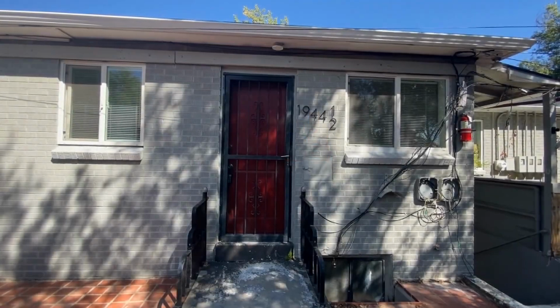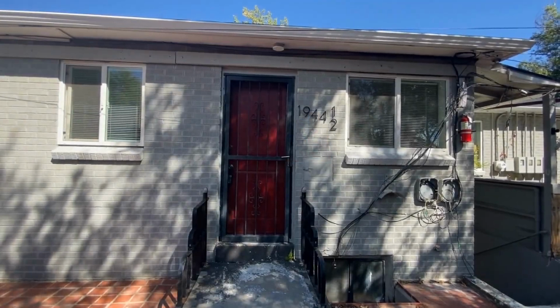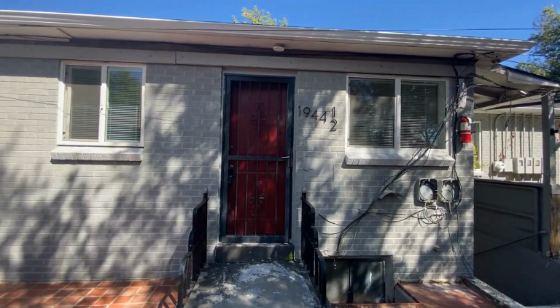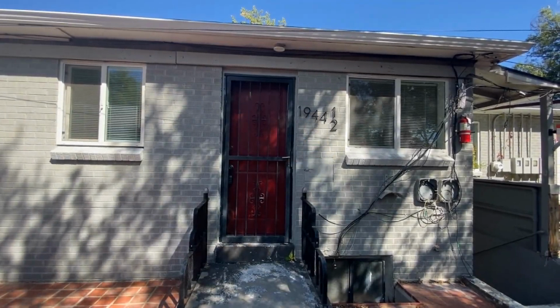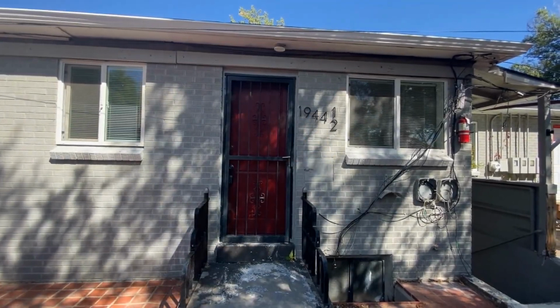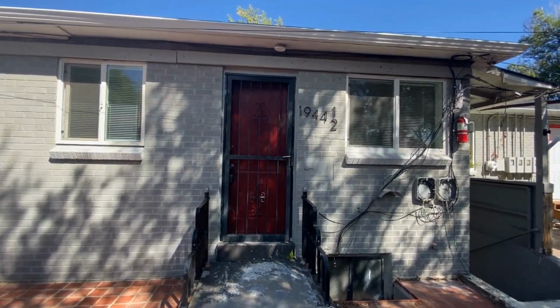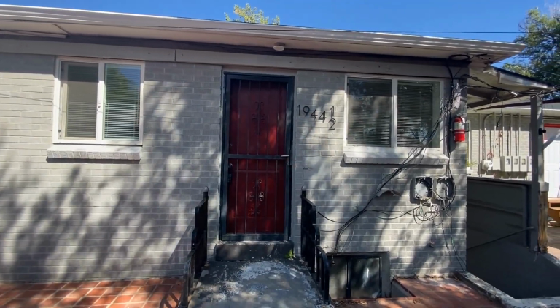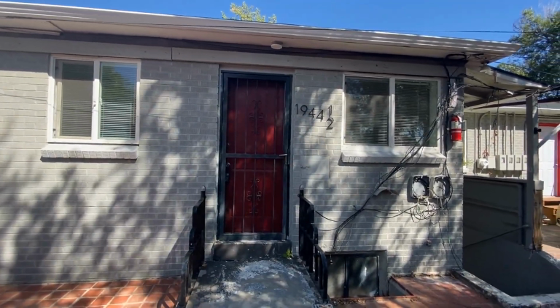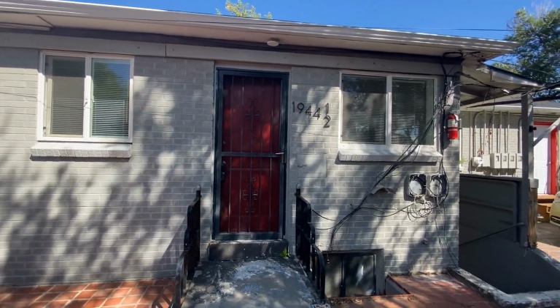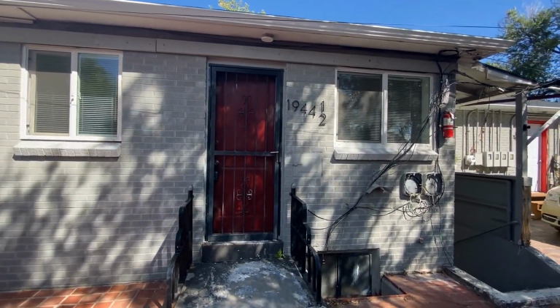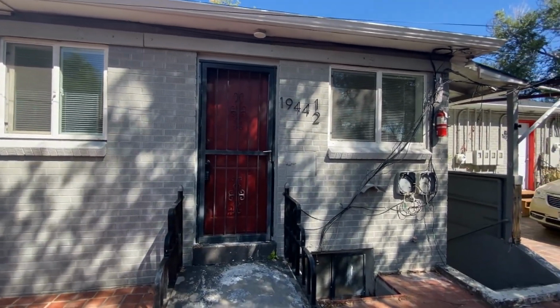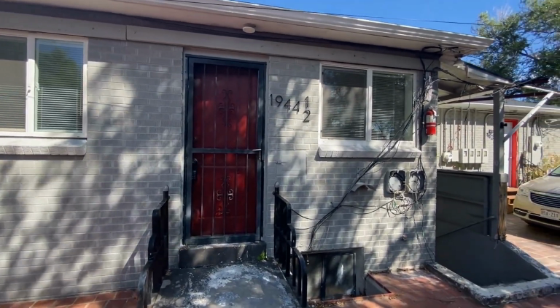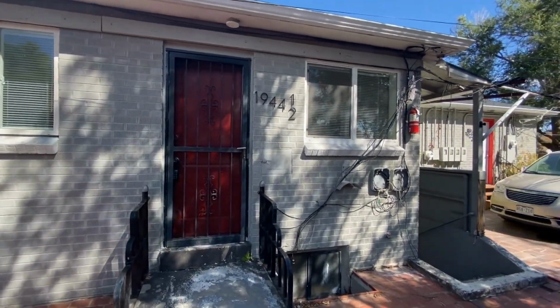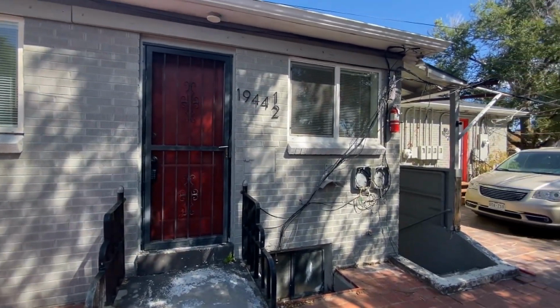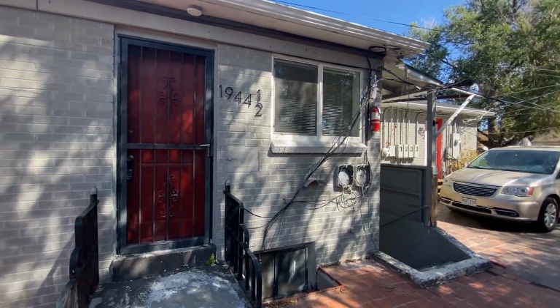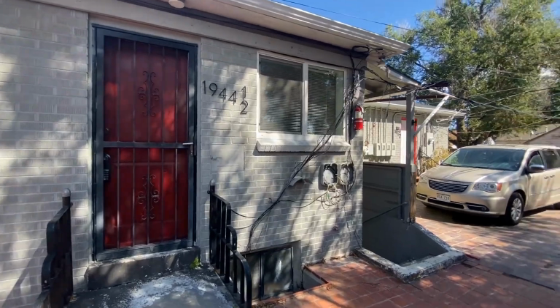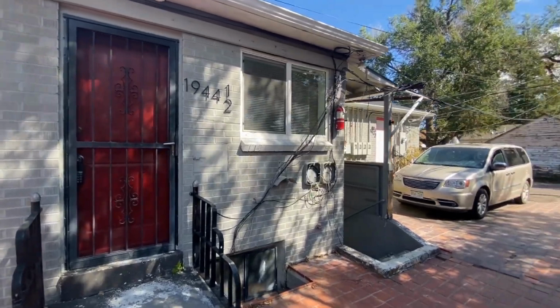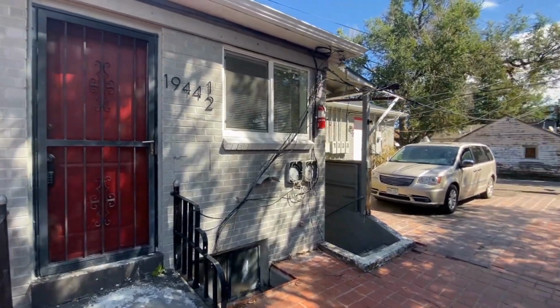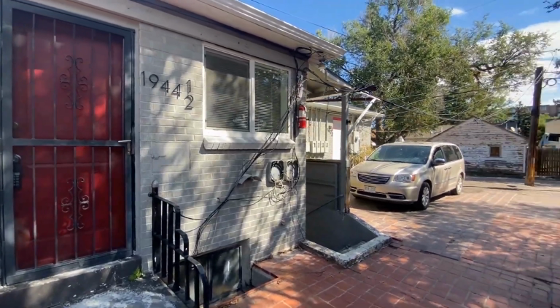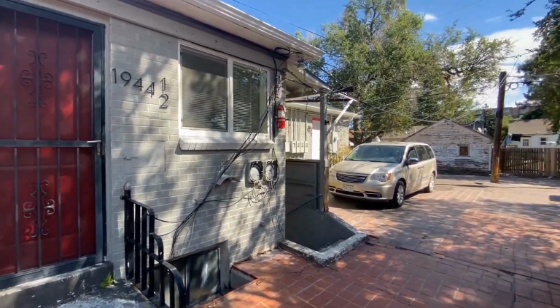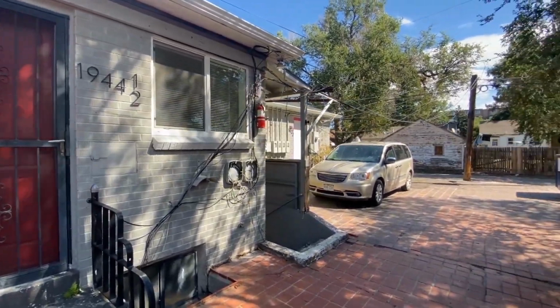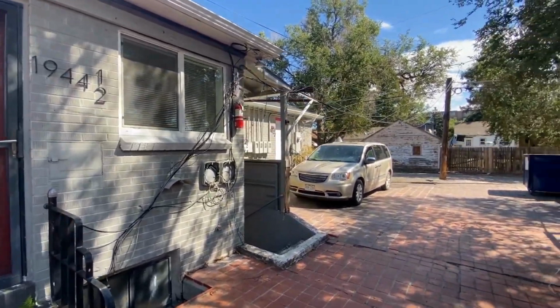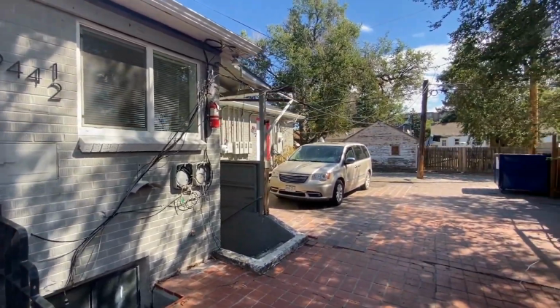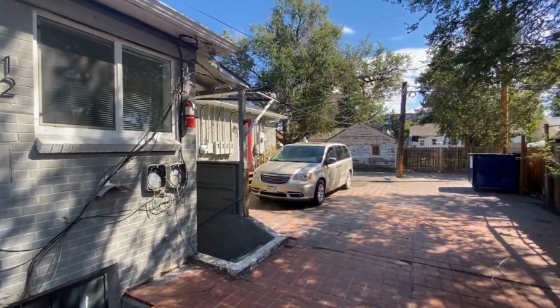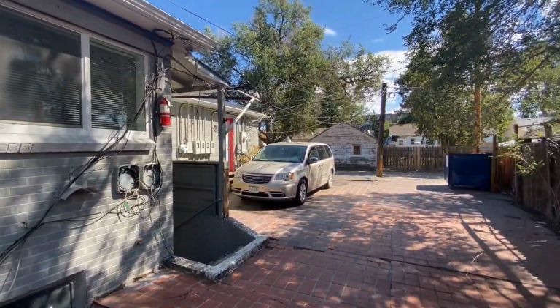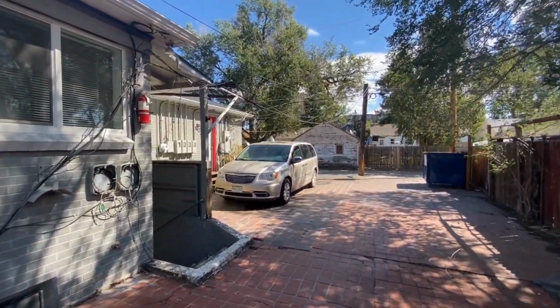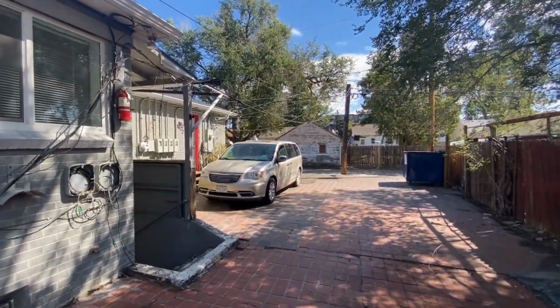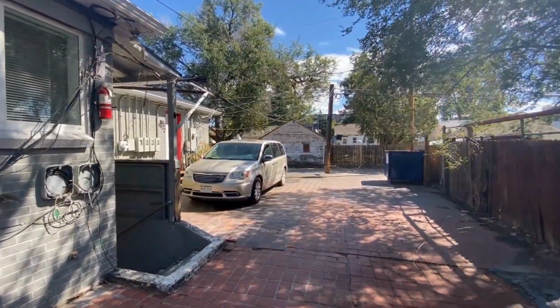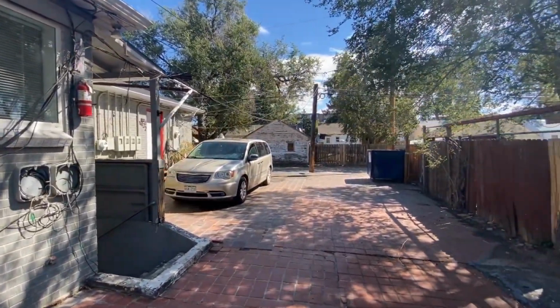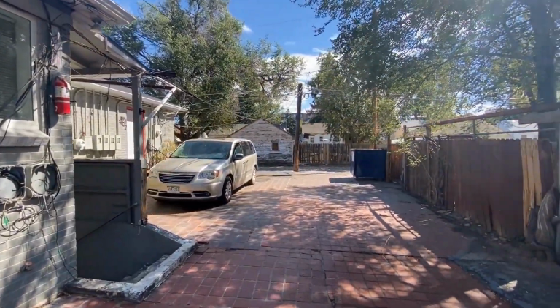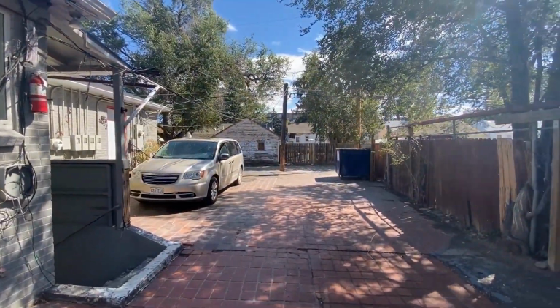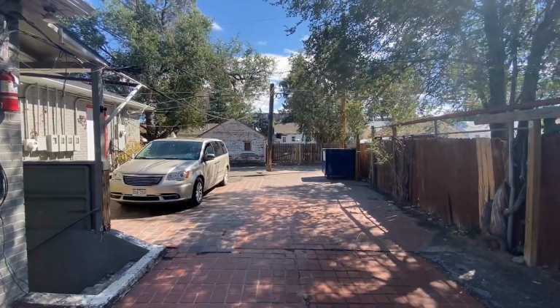Hello, my name is Ben Burnett at Grace Managel. Welcome to 1944 and a half Oswego Street. Today we're looking at this studio unit that is around 700 square feet here in Aurora, Colorado.